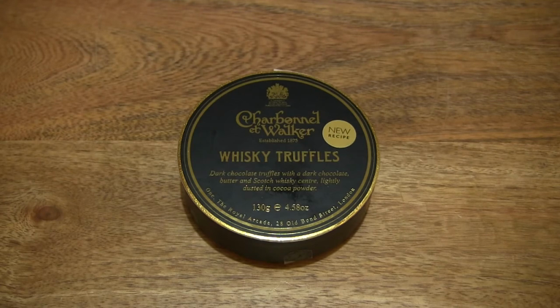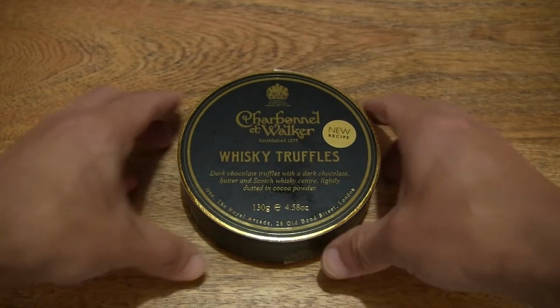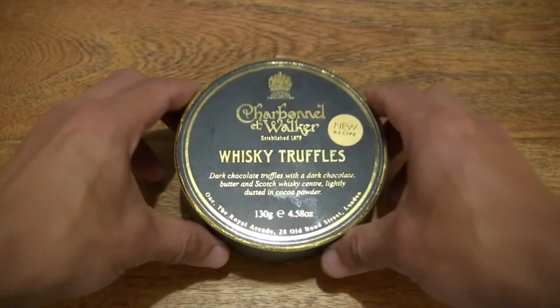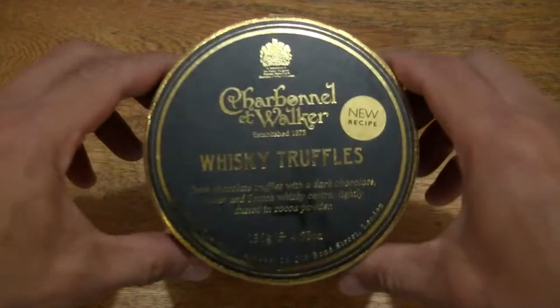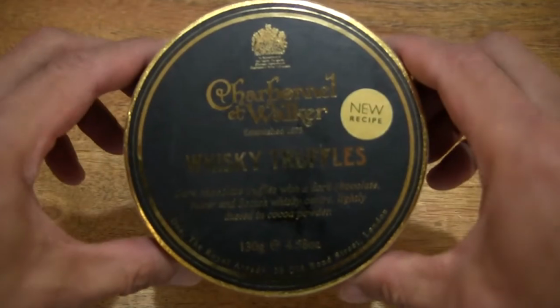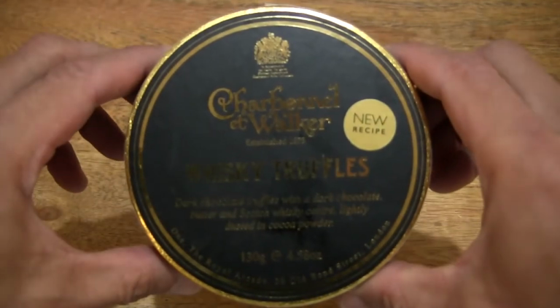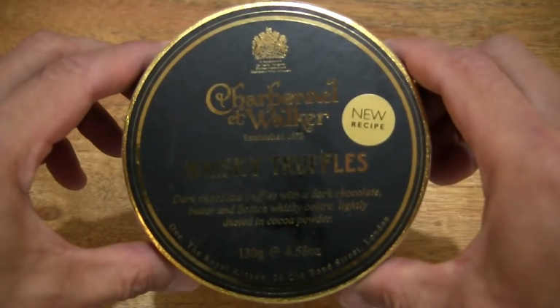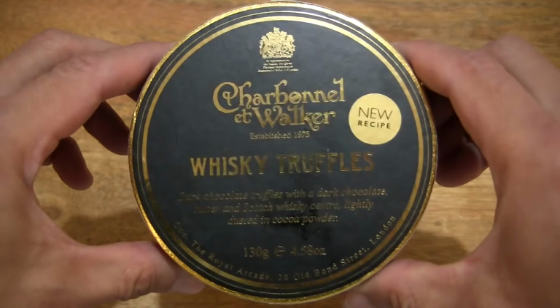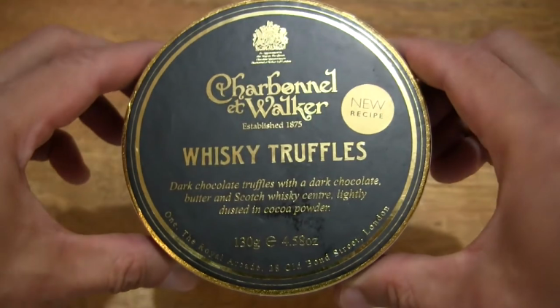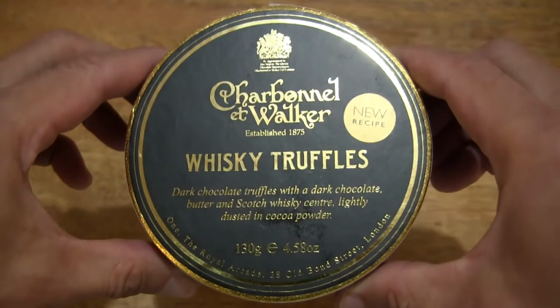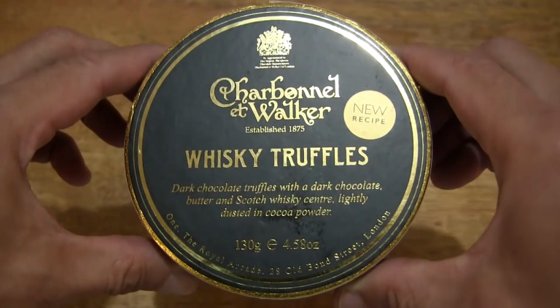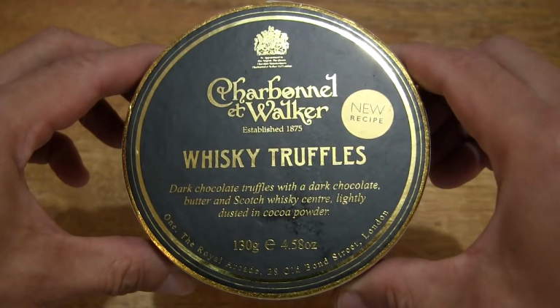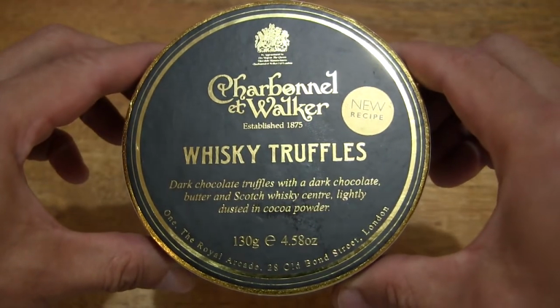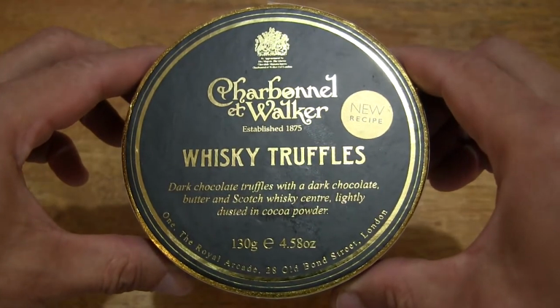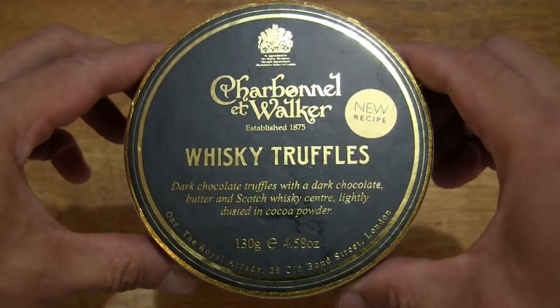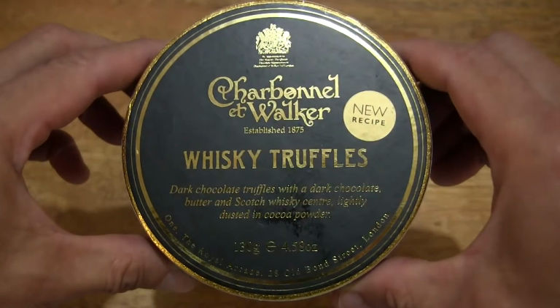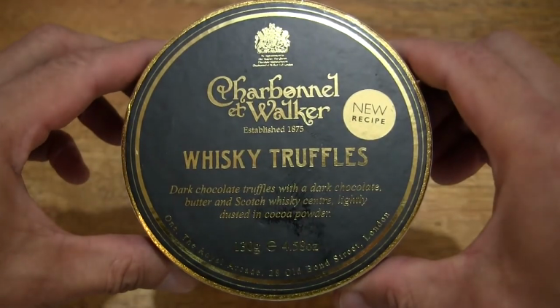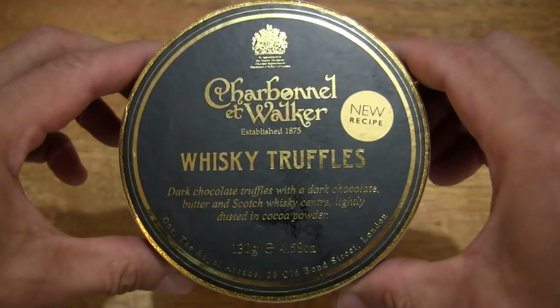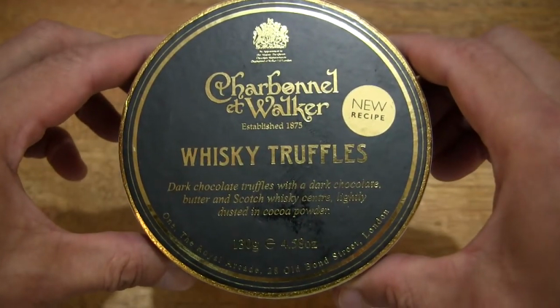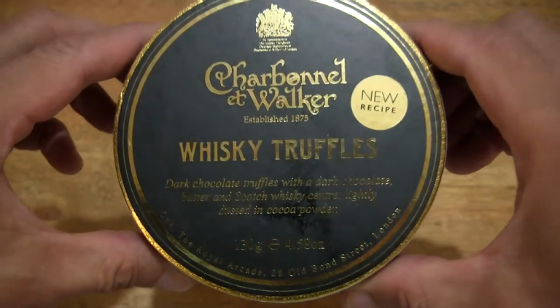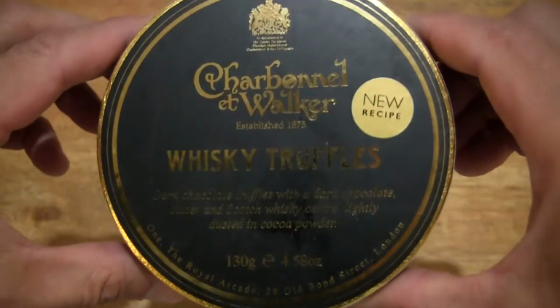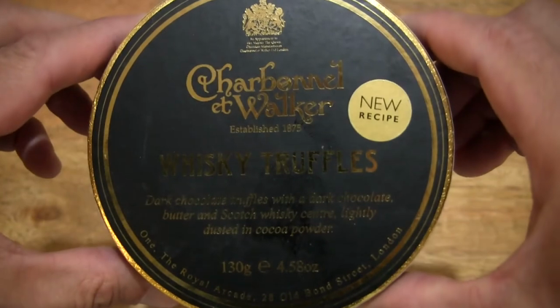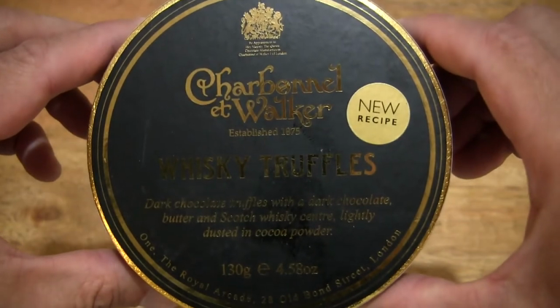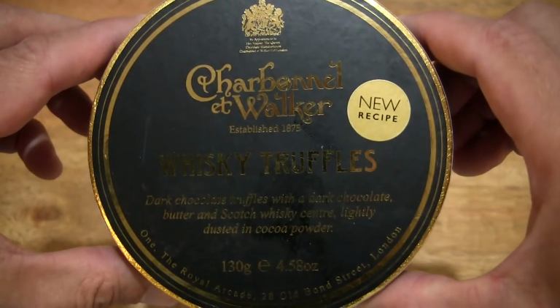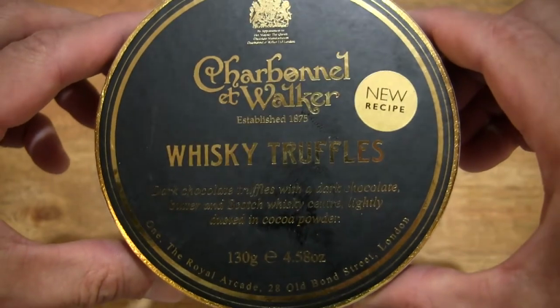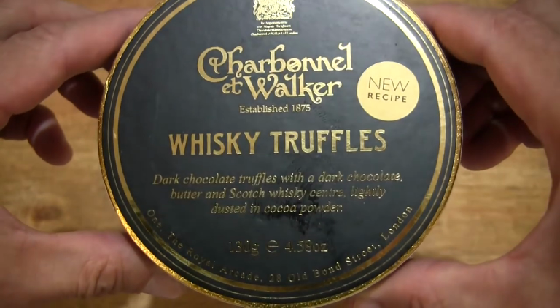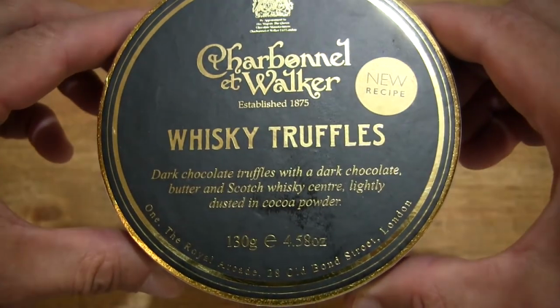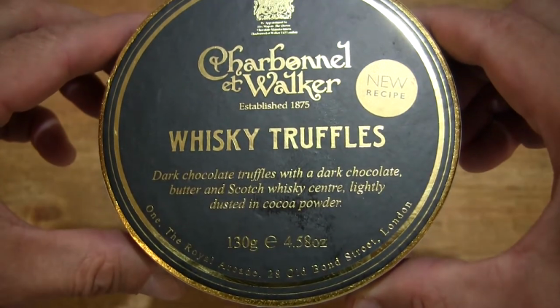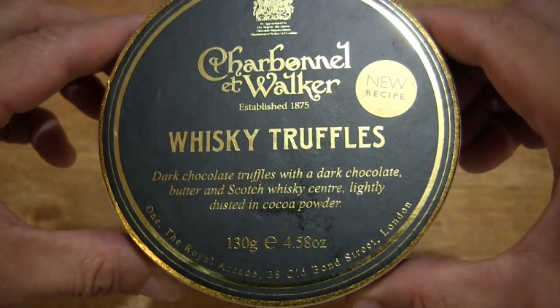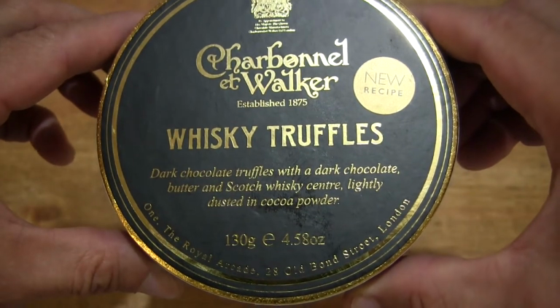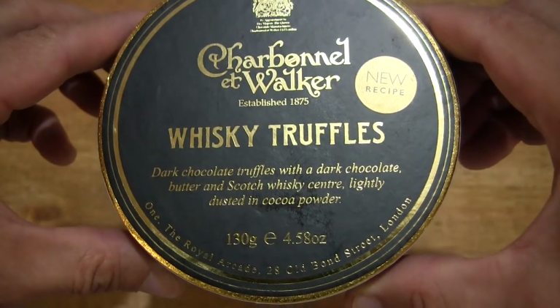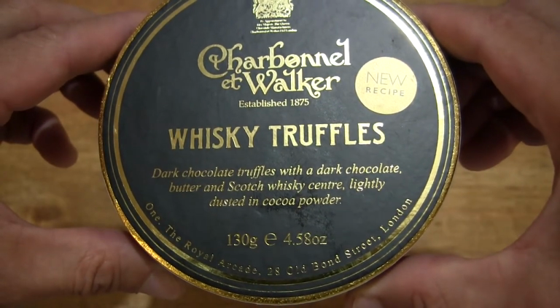So let's first take a look around the outside of the box. In this box is 130g of Charbonnel et Walker Whiskey Truffles. They are dark chocolate truffles with a blended Scotch Whiskey centre.